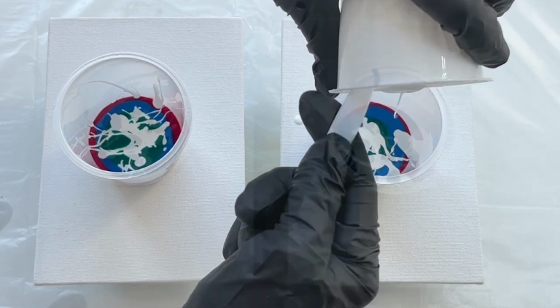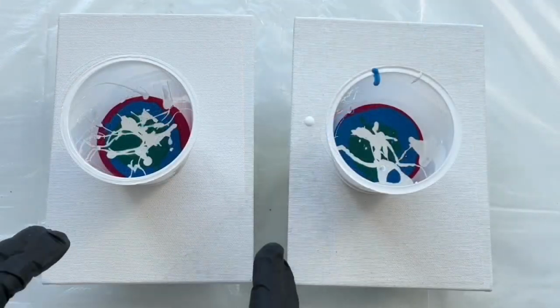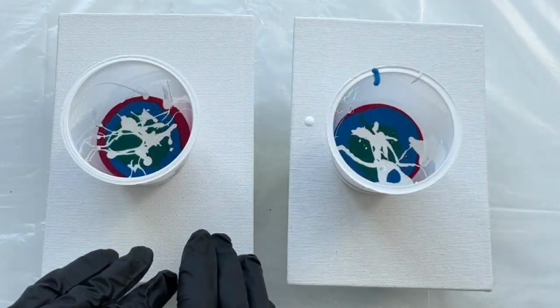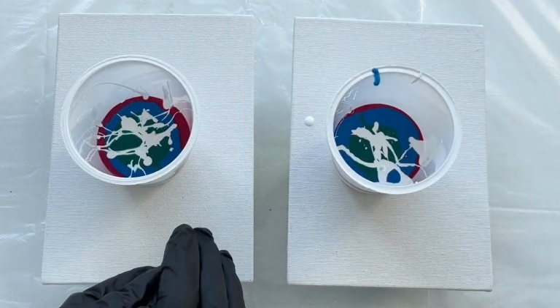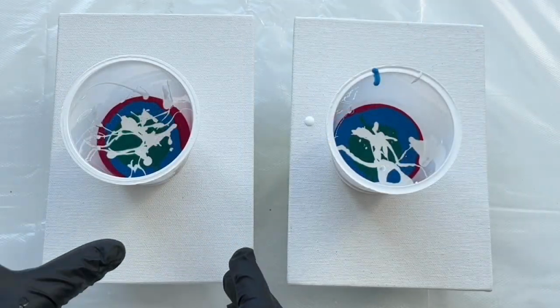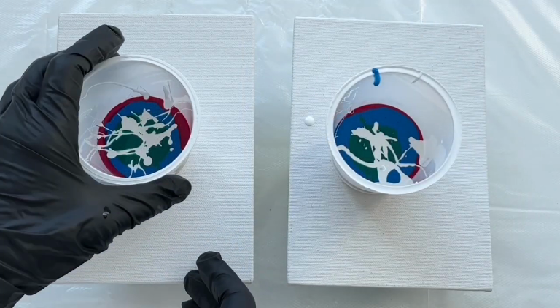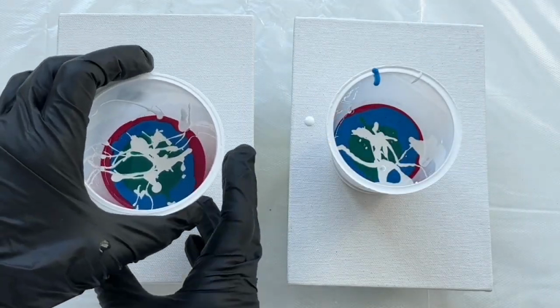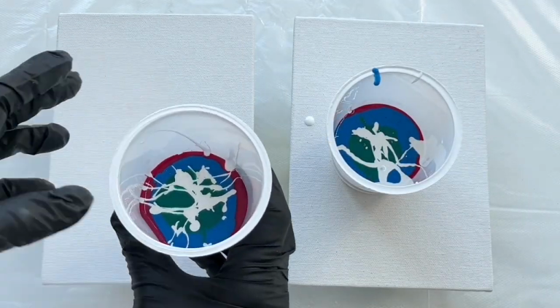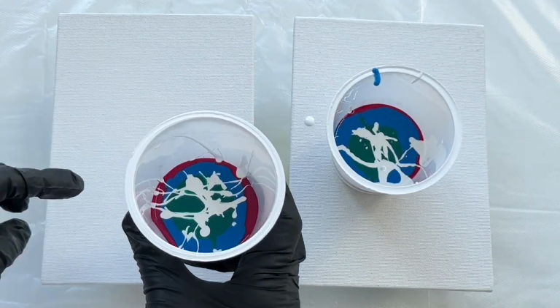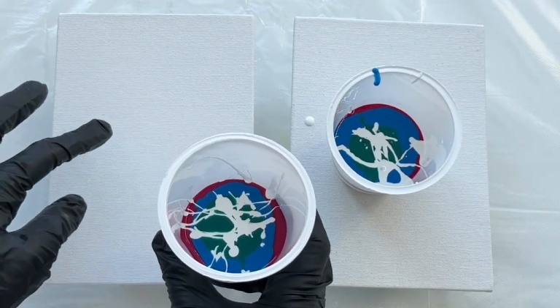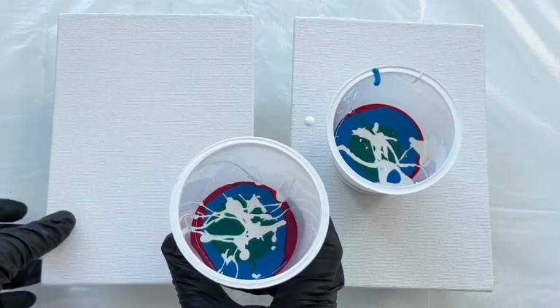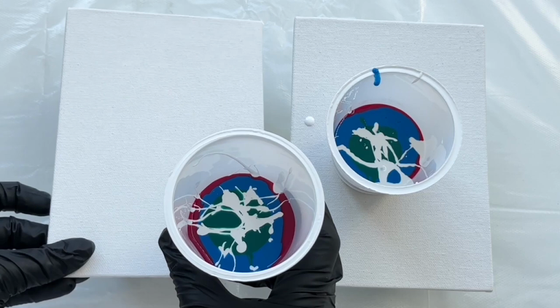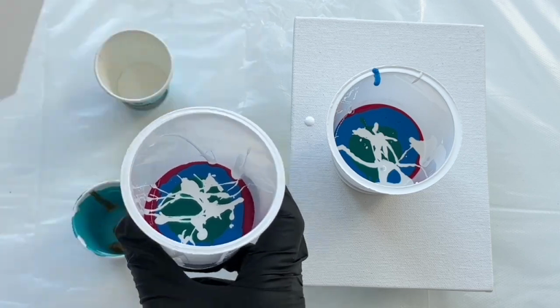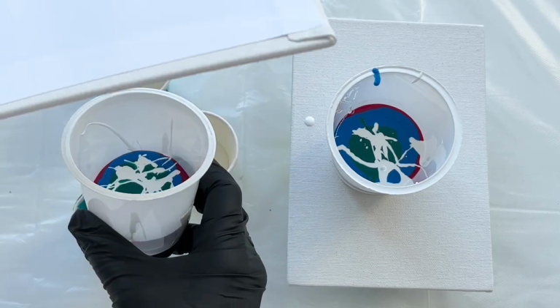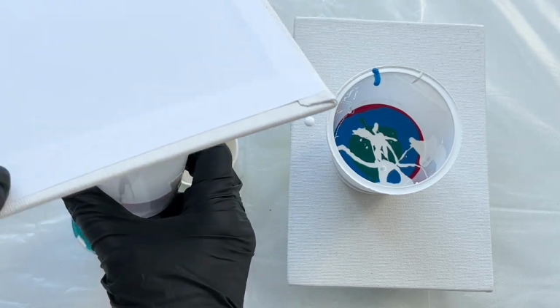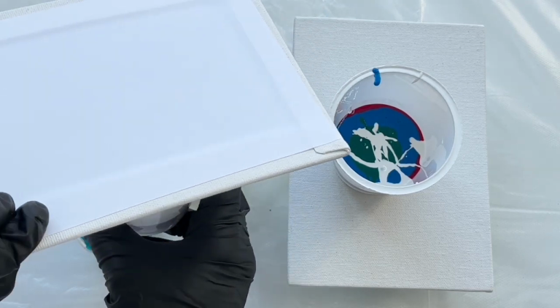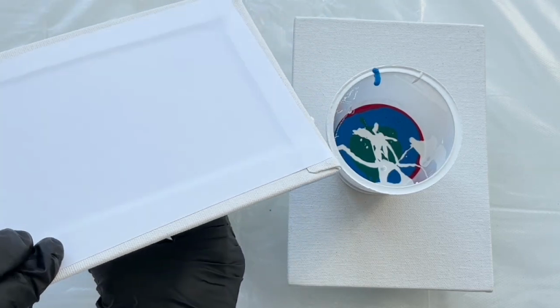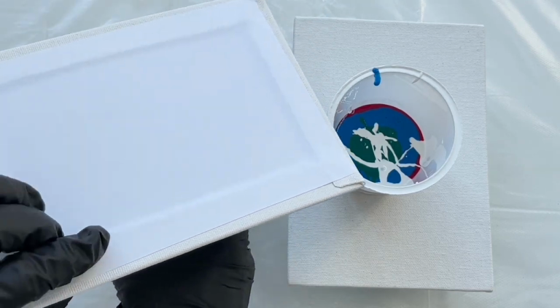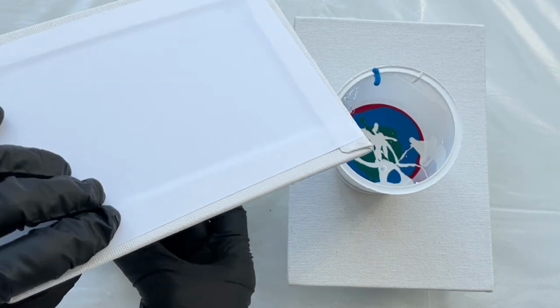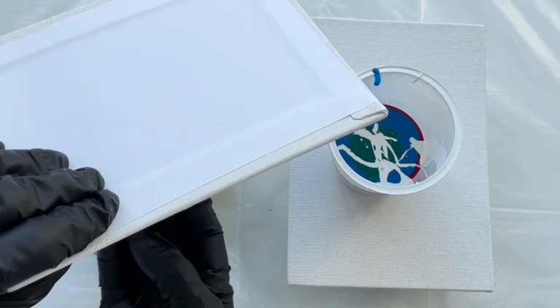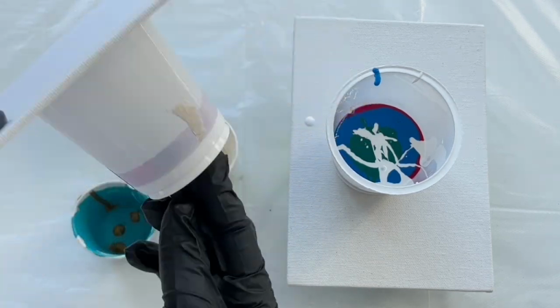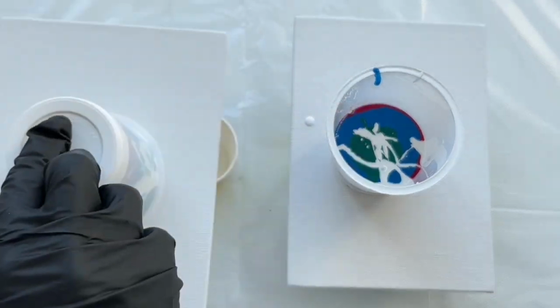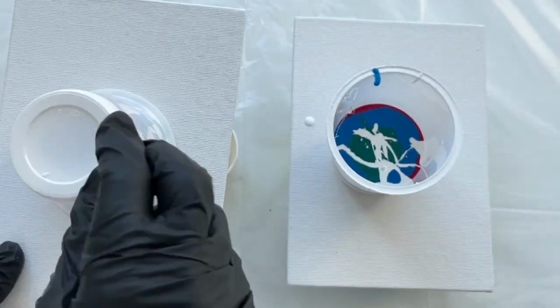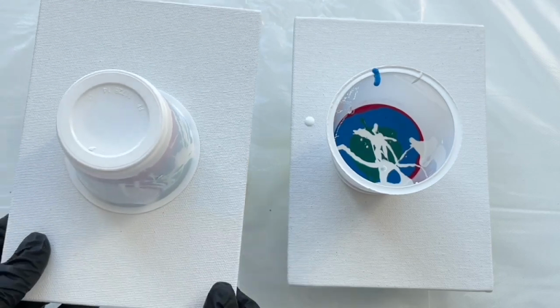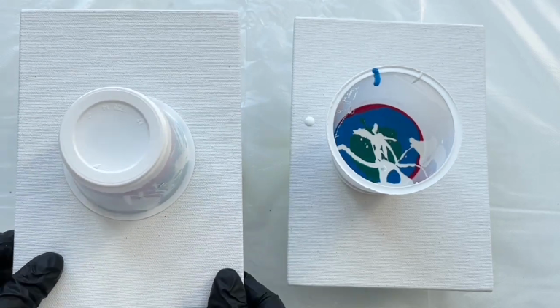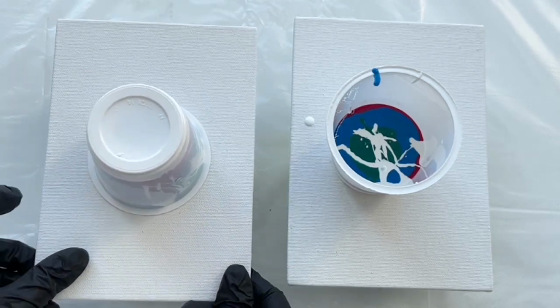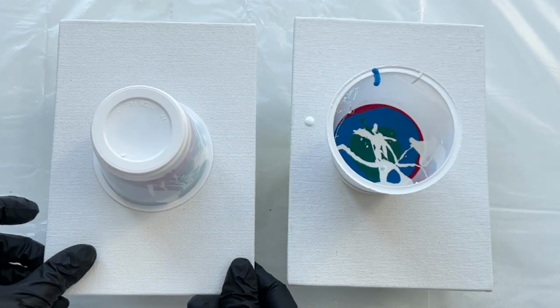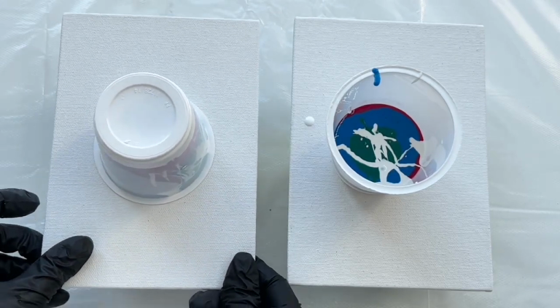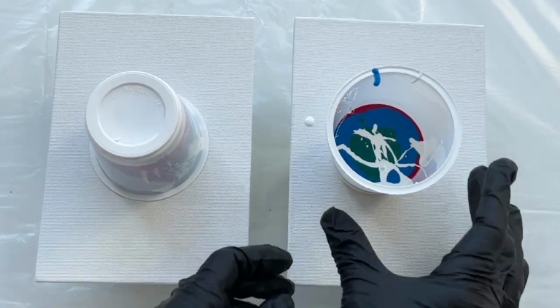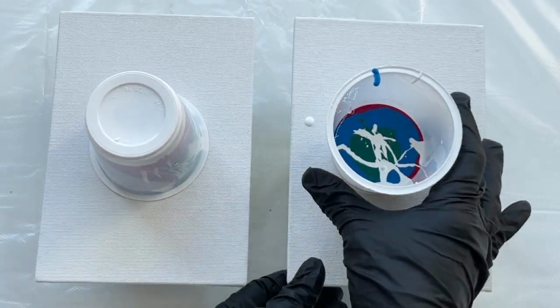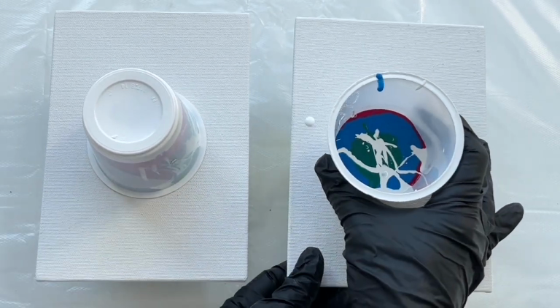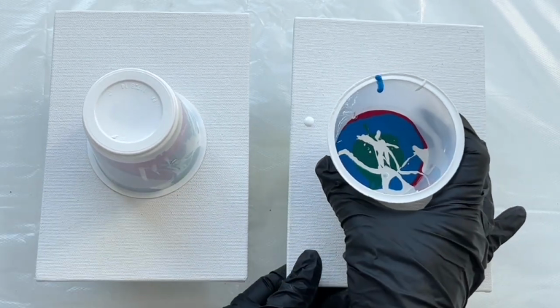And here's the most exciting part. I'm gonna use a technique which is called flip cup. So I'm just gonna put my canvas on the top of this cup and then flip it like this. Let's do the other one as well.